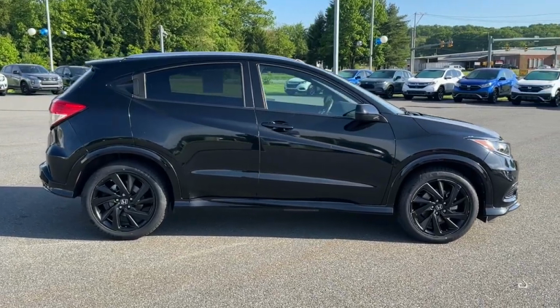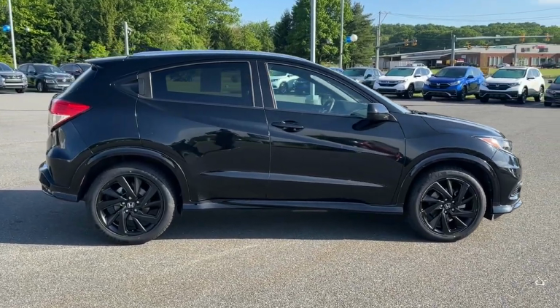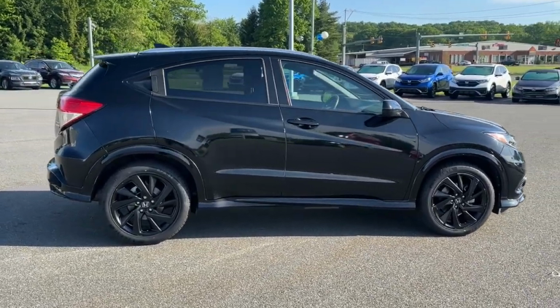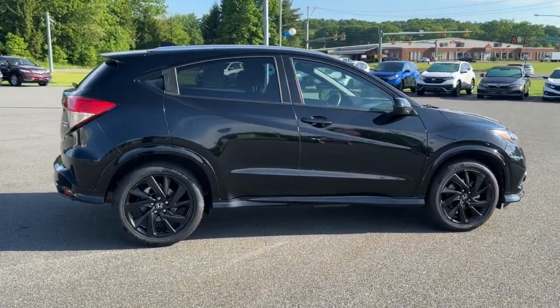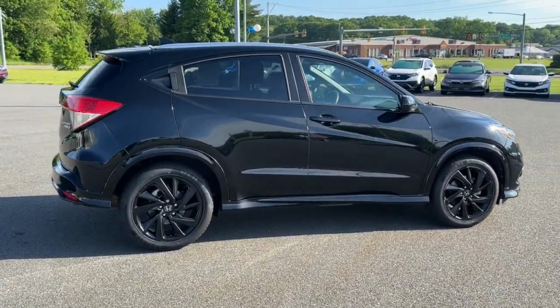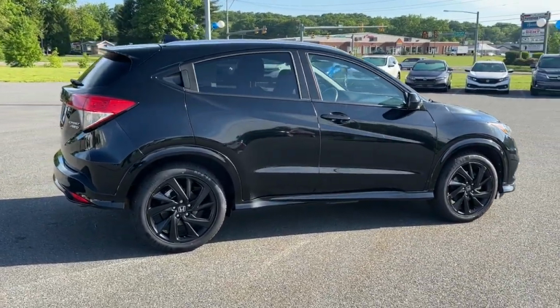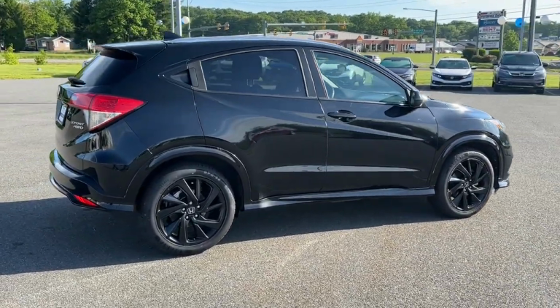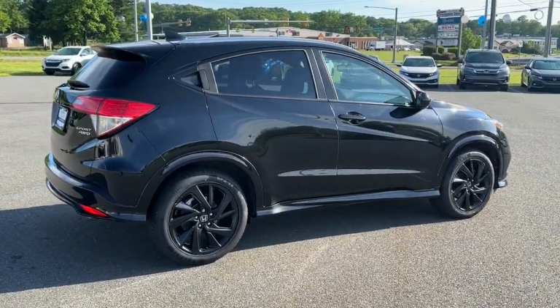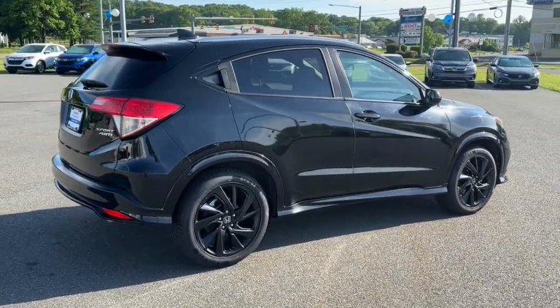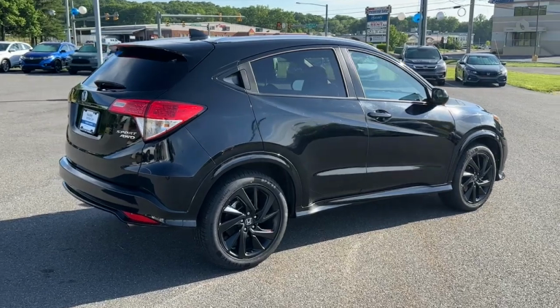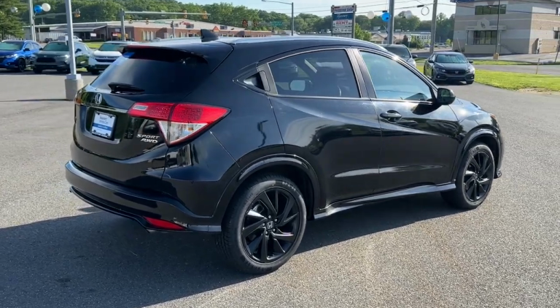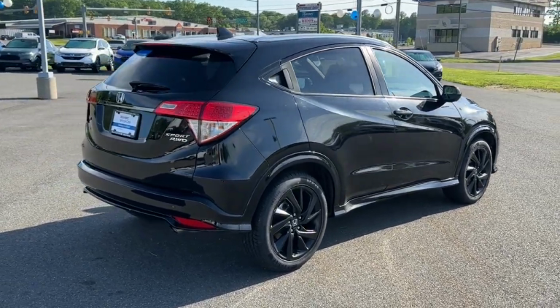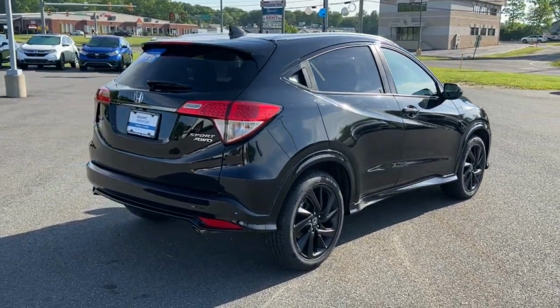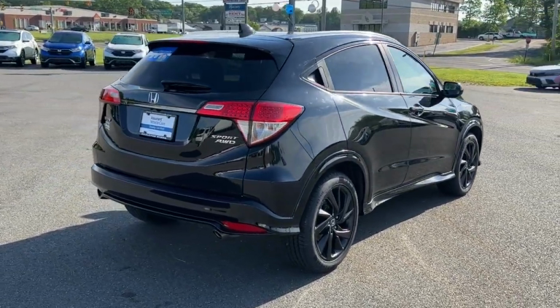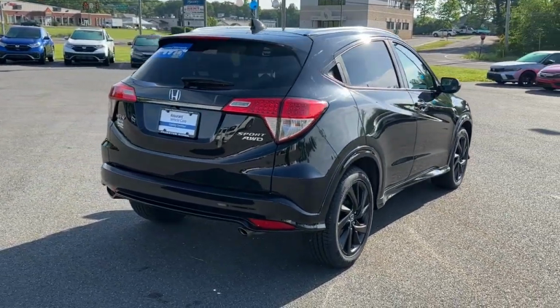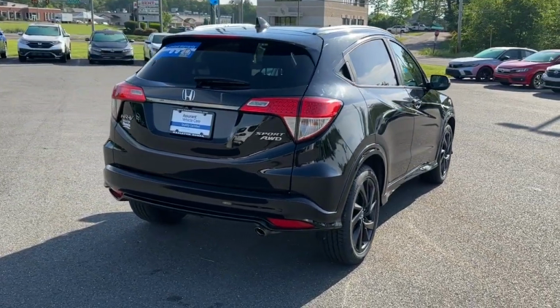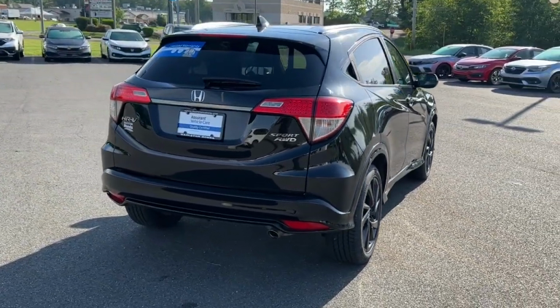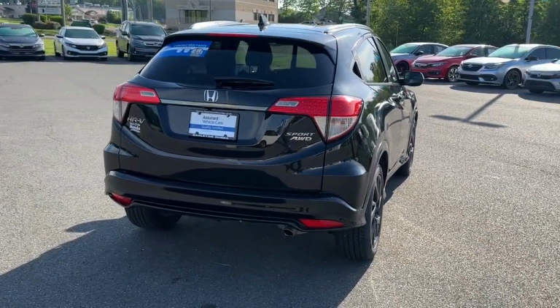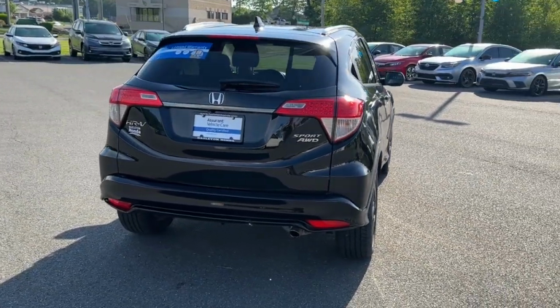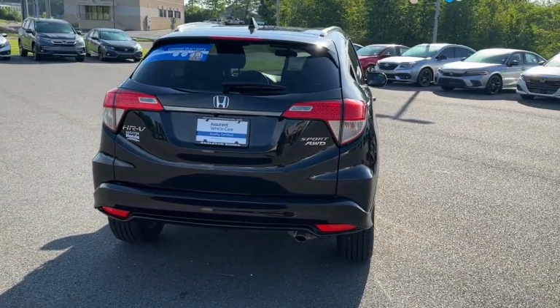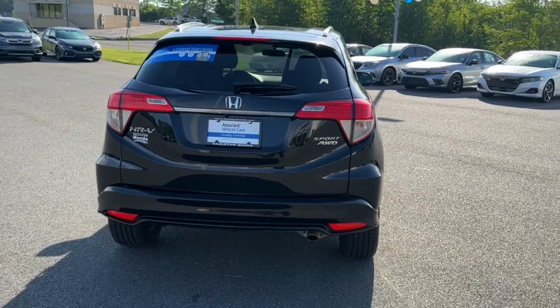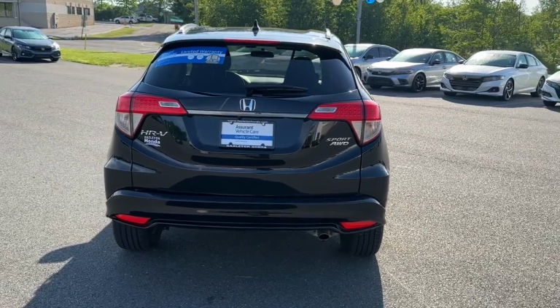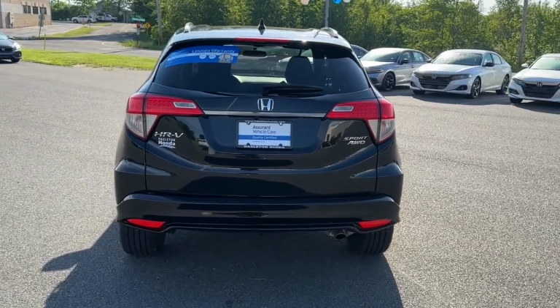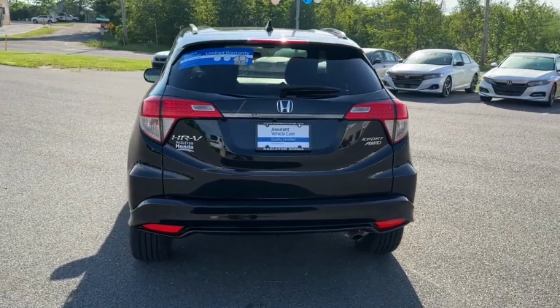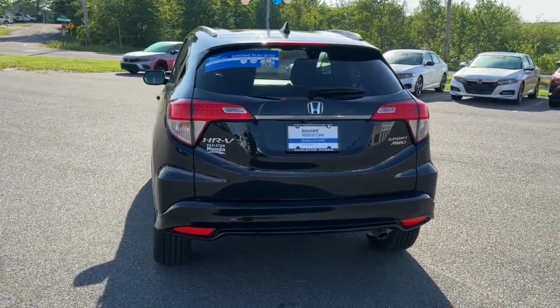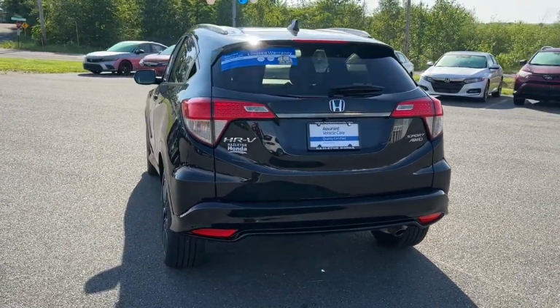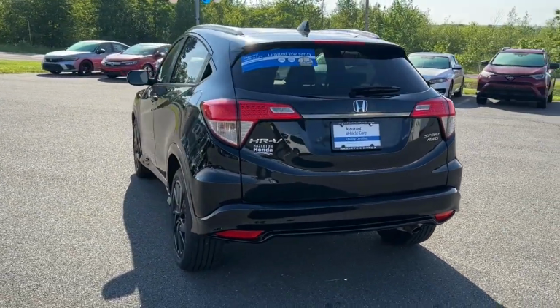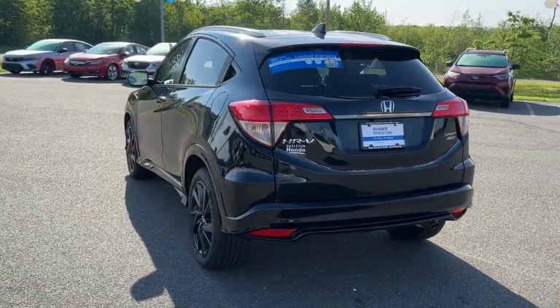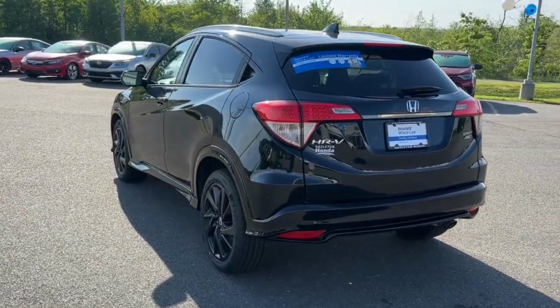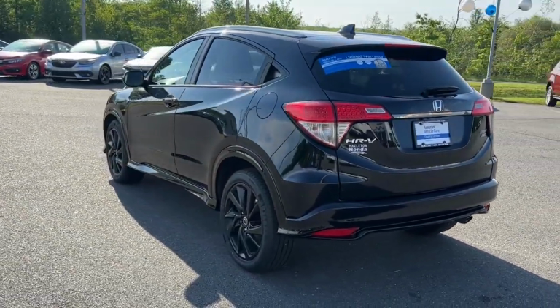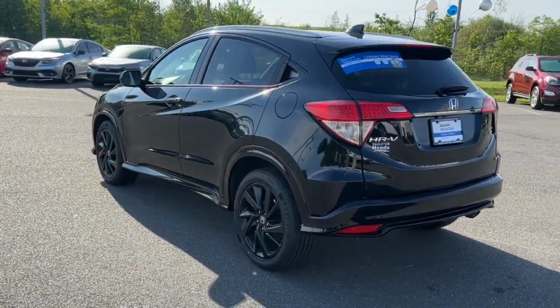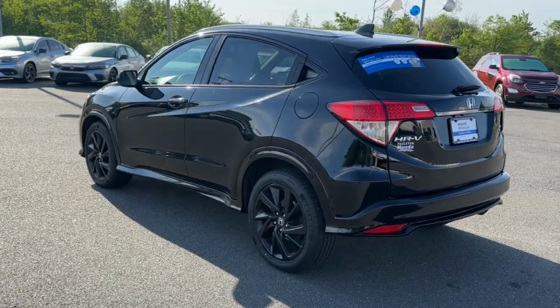Presenting the Honda HRV — the small SUV that thinks big and bold when it comes to safety, convenience, handling, cargo, fuel efficiency, and infotainment technology. We think you'll agree it's an engineering marvel.